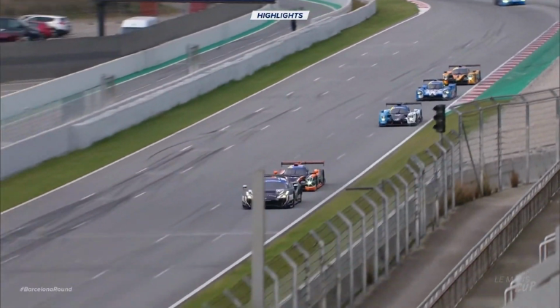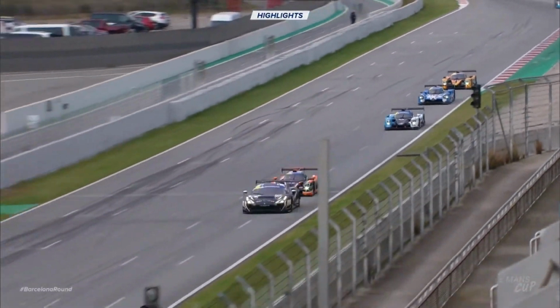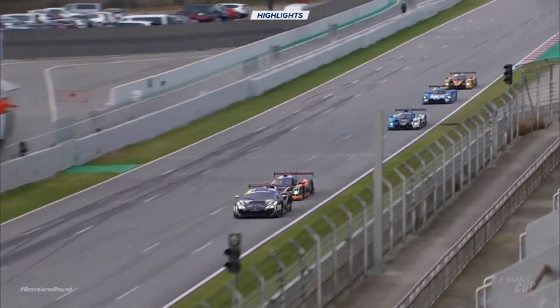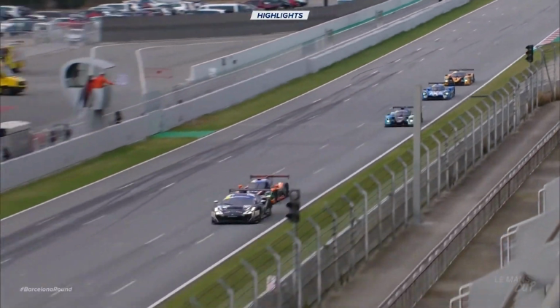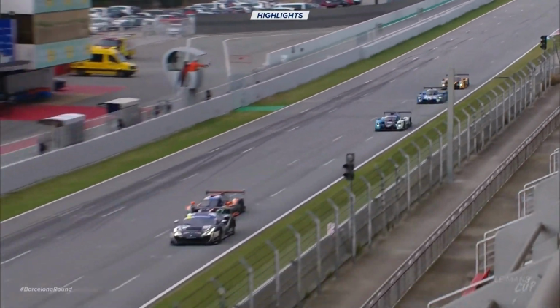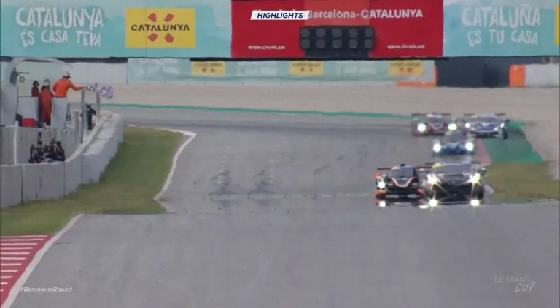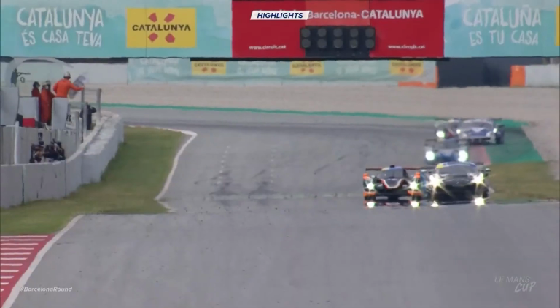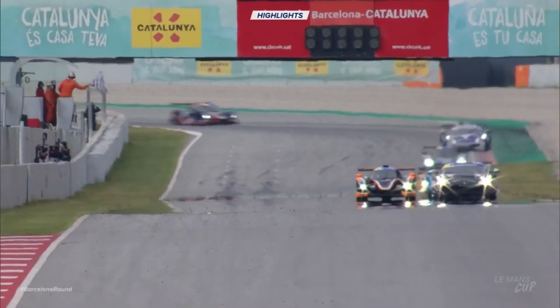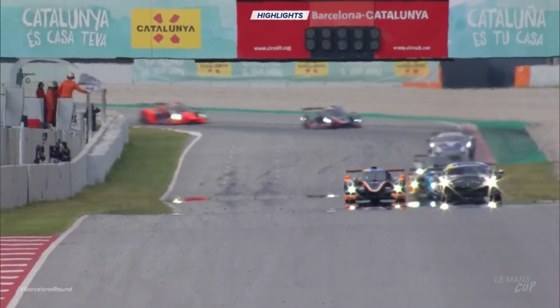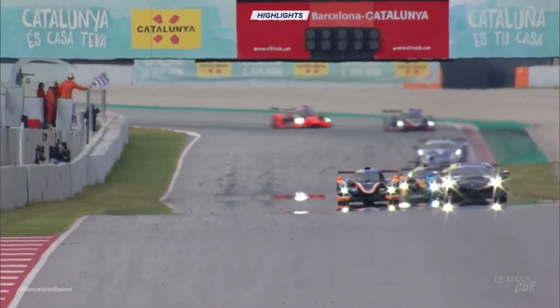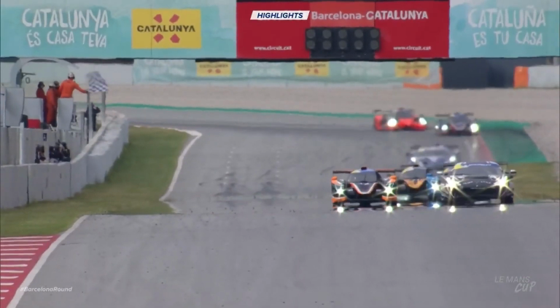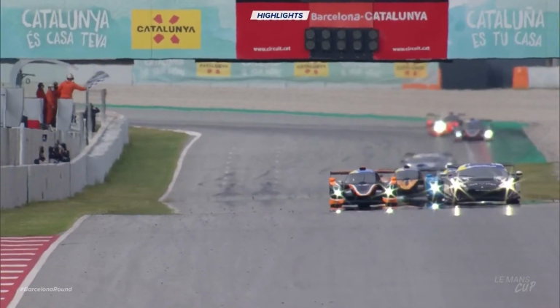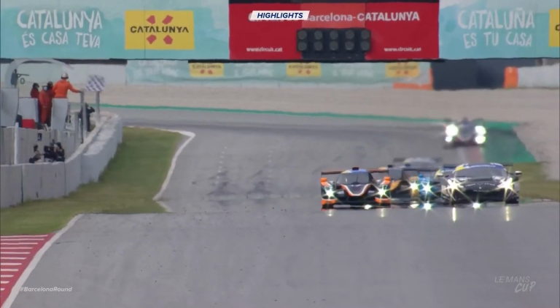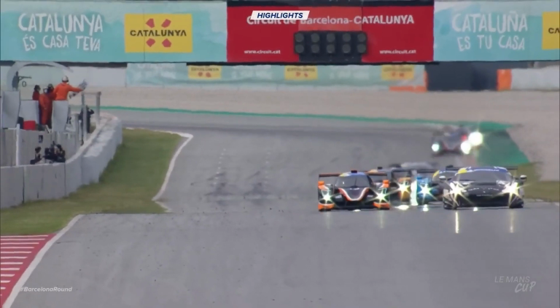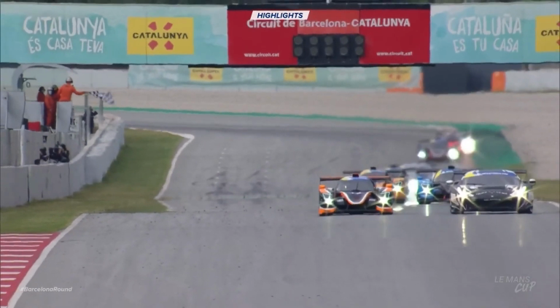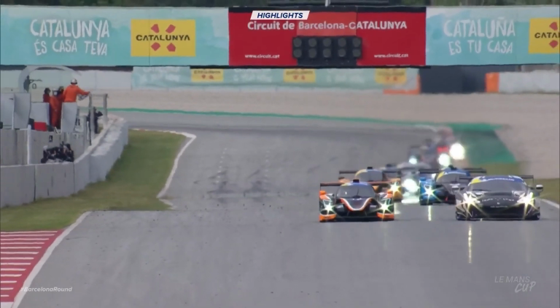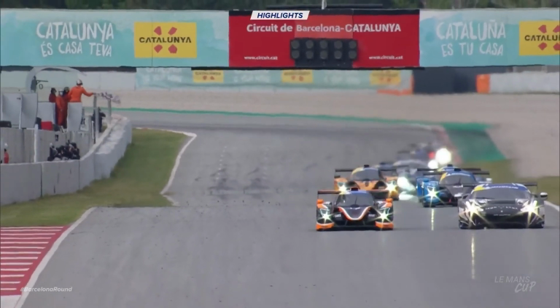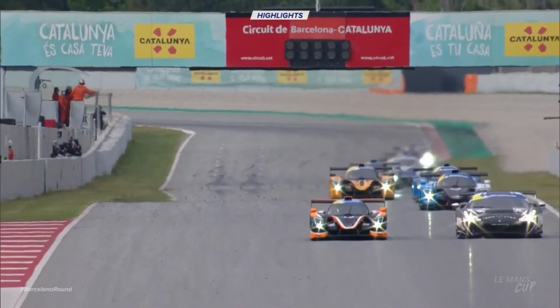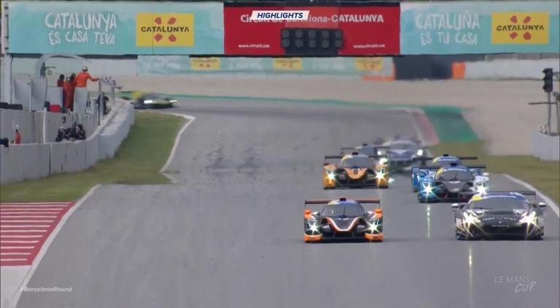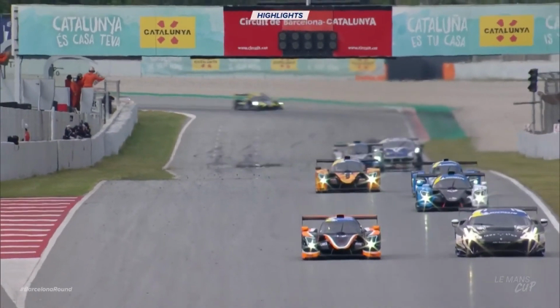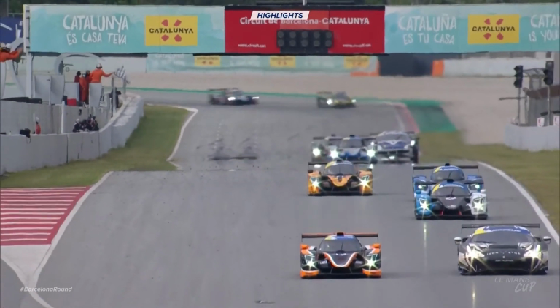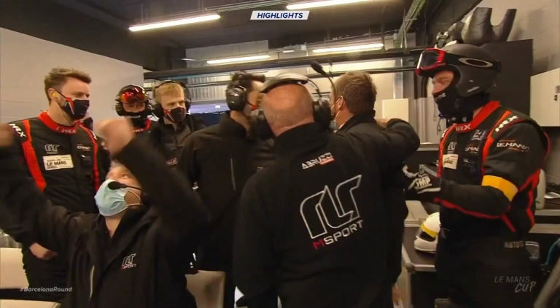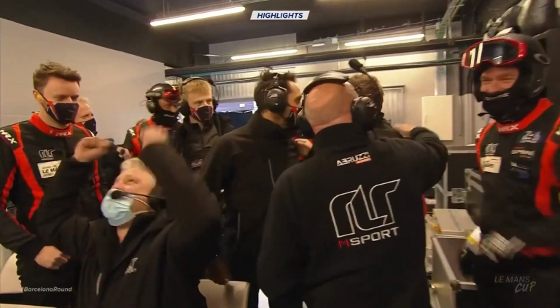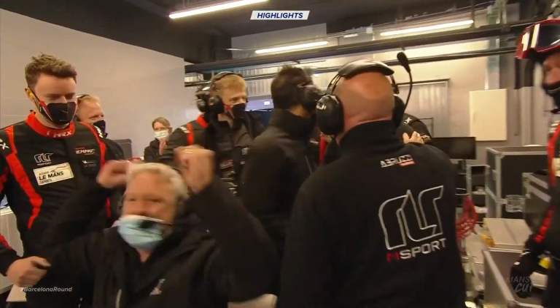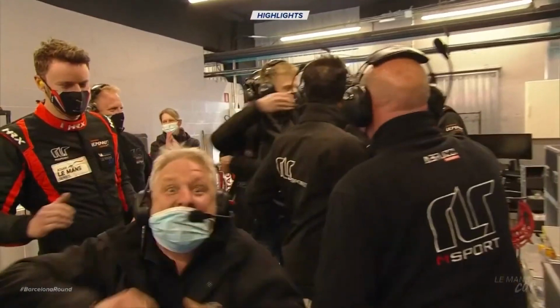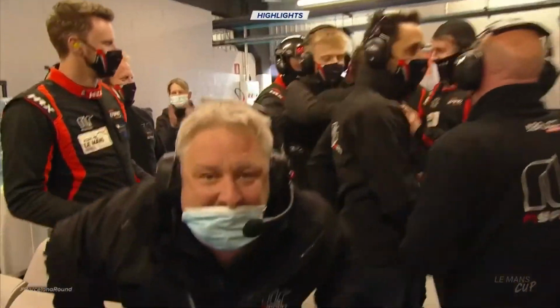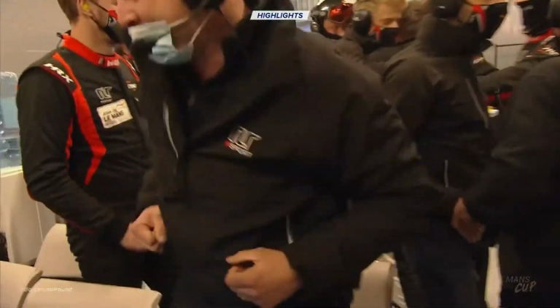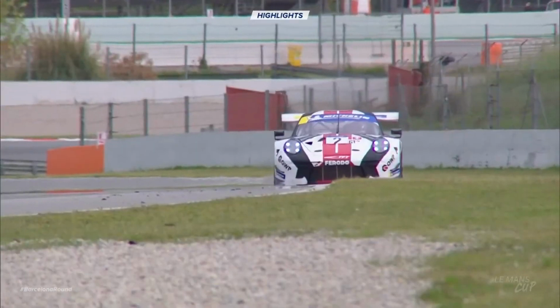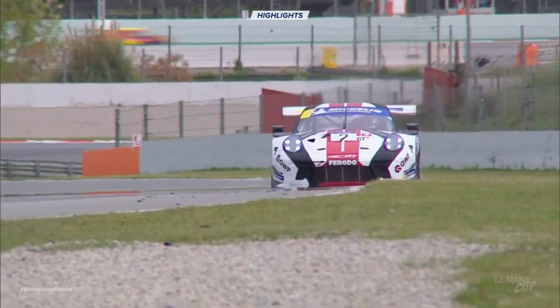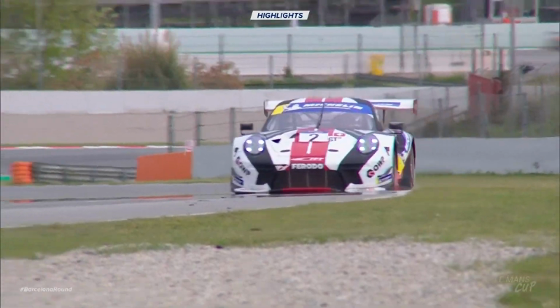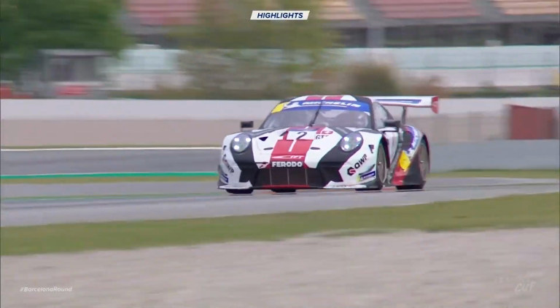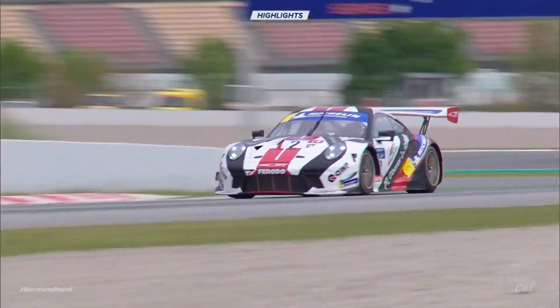And although Garret Grist was close at the line, it was to be no cigar for the Canadian driver. Tommy Foster and Mikey Benham take the first victory of the season — quite a story to tell down at RLRM Sport.